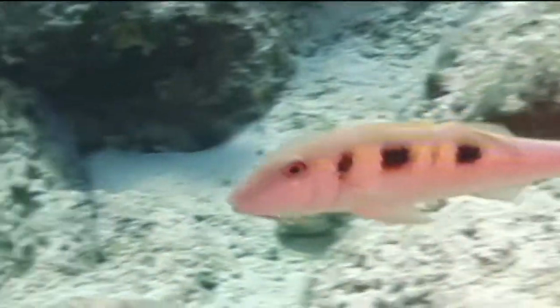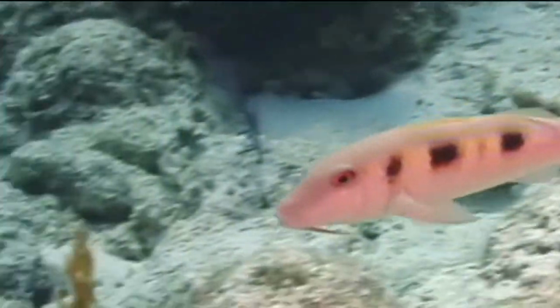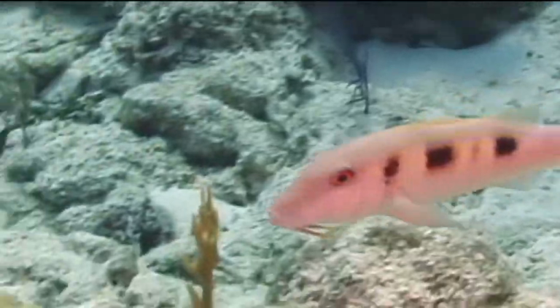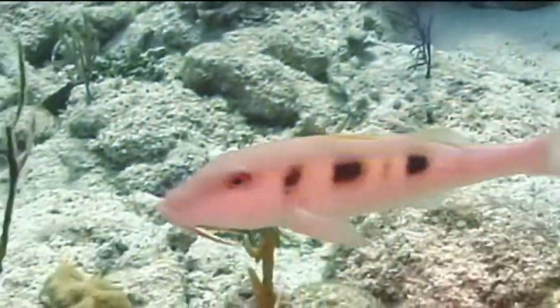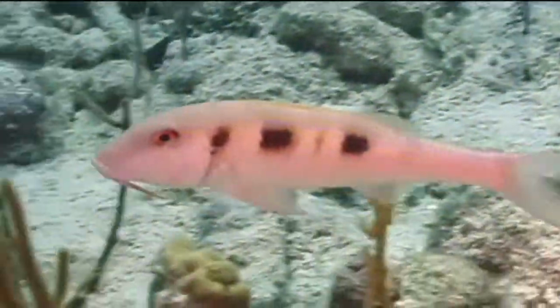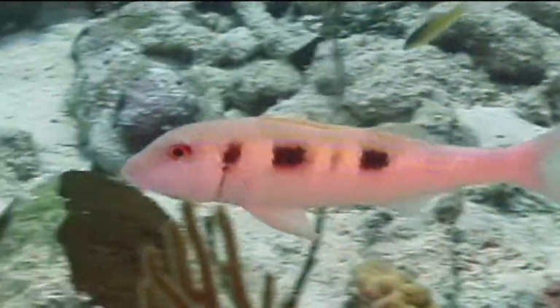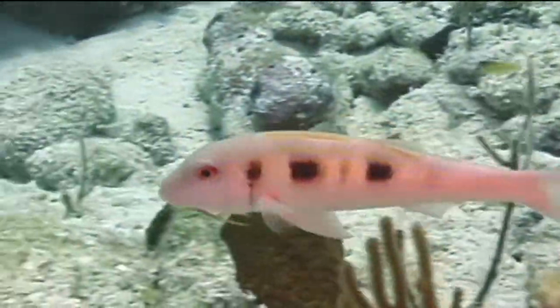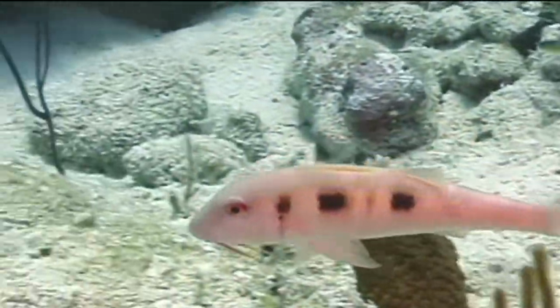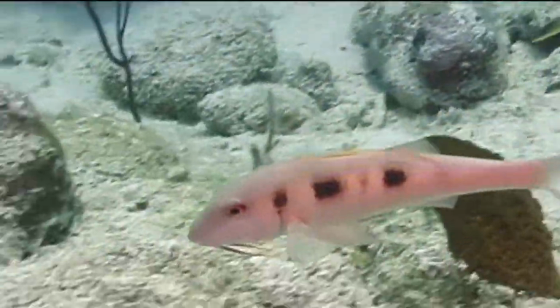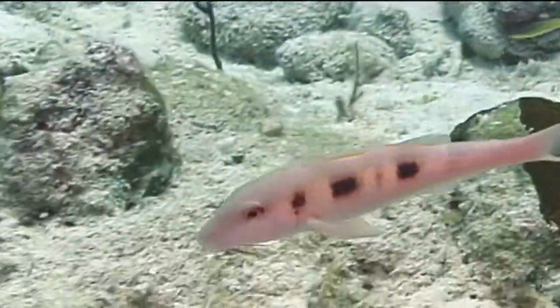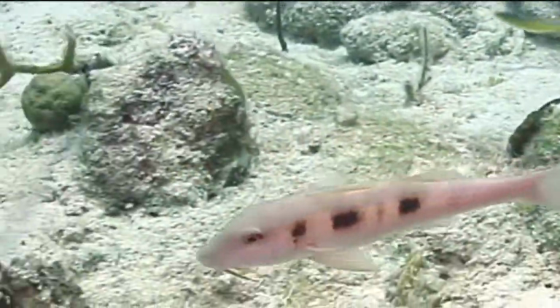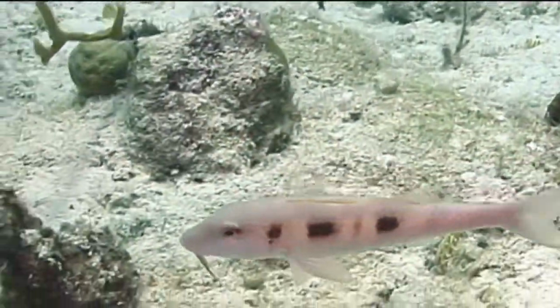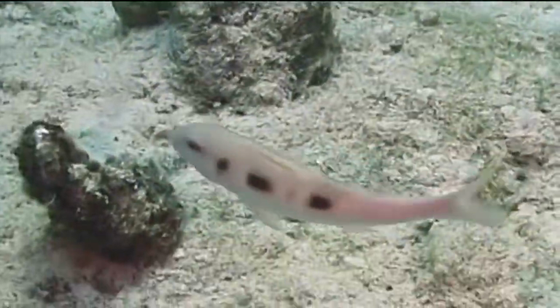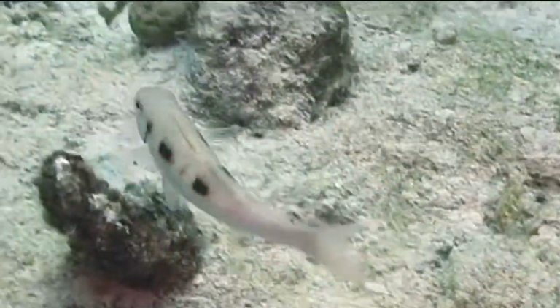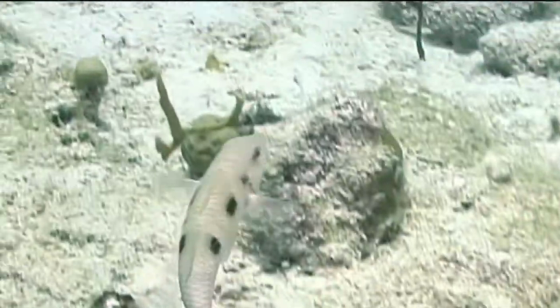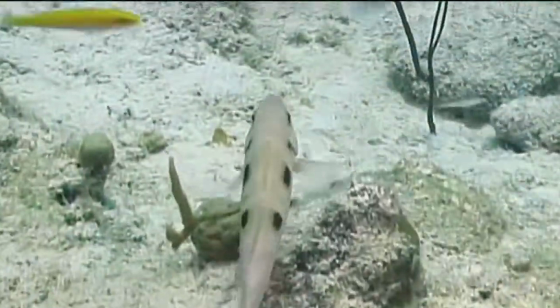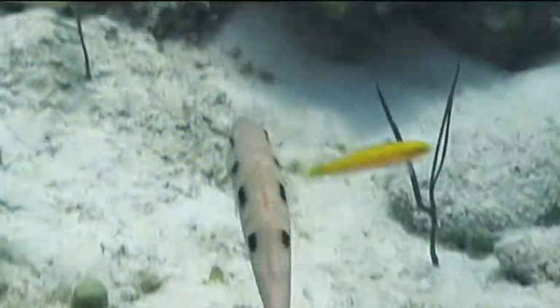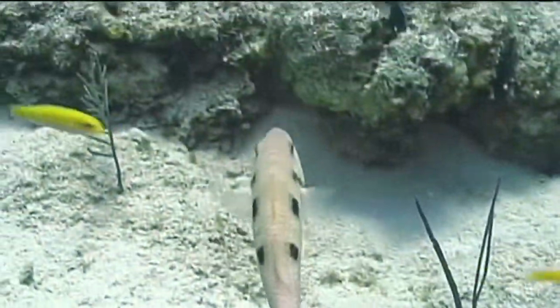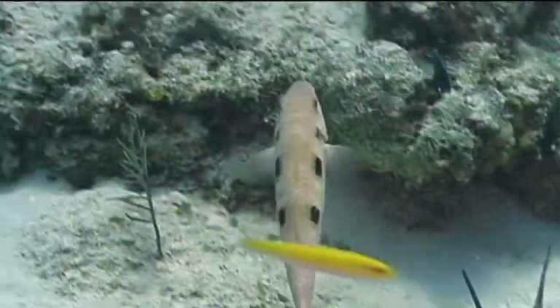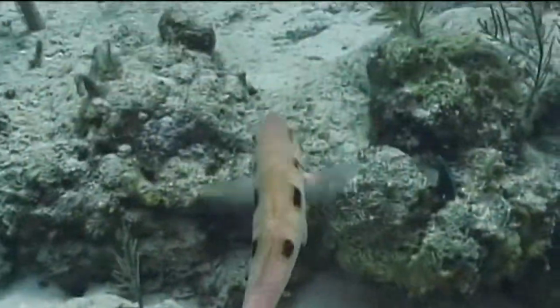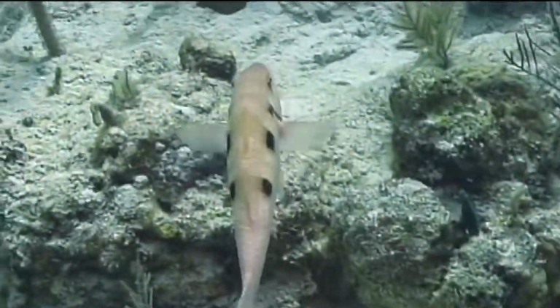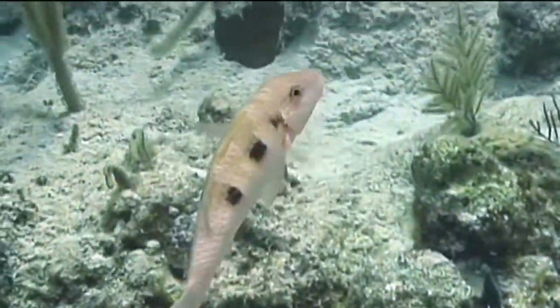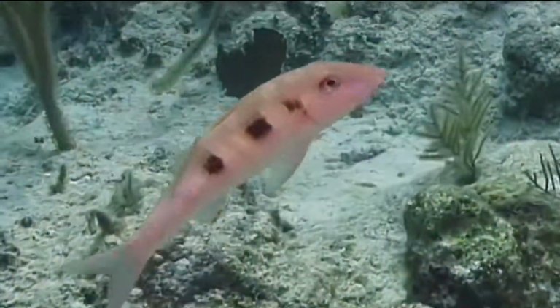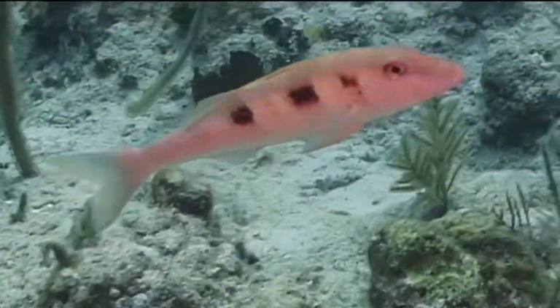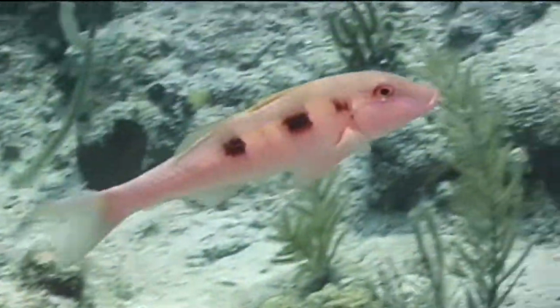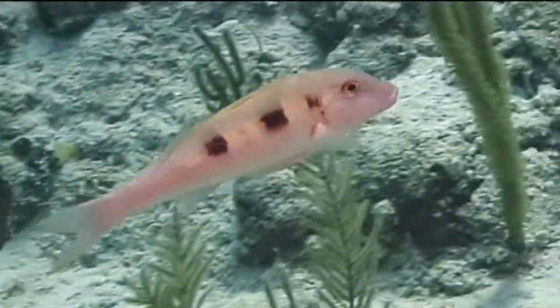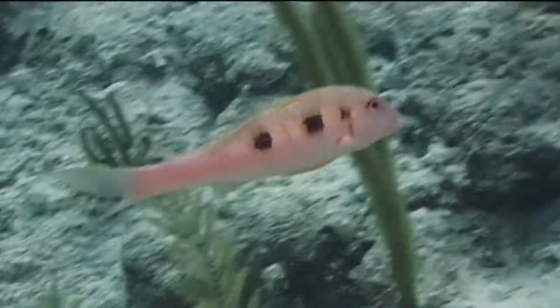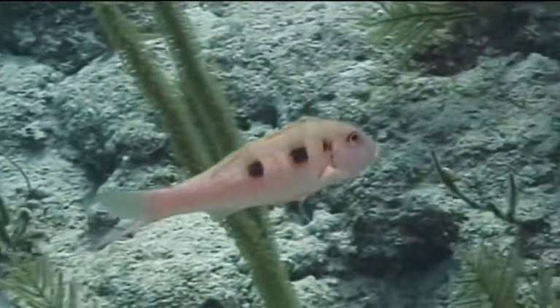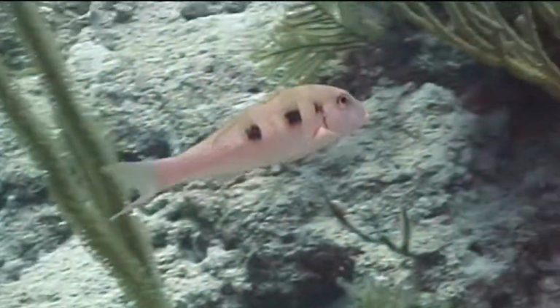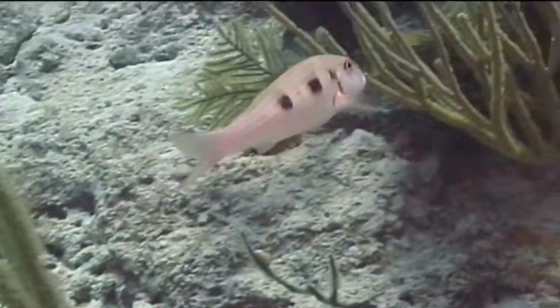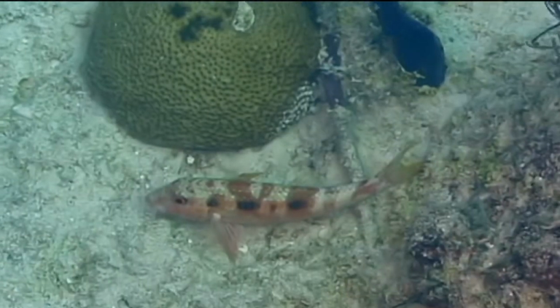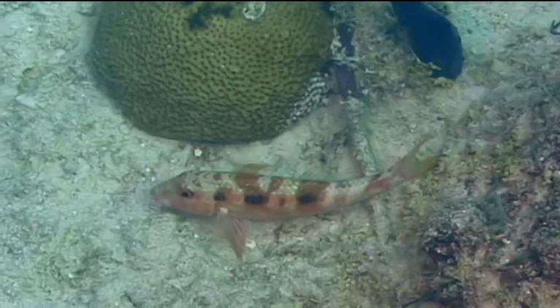They have two barbels or feelers under their chin which they use to detect food in the sandy bottom. They have a rectangular body and you may occasionally notice light blue diagonal lines on their heads.